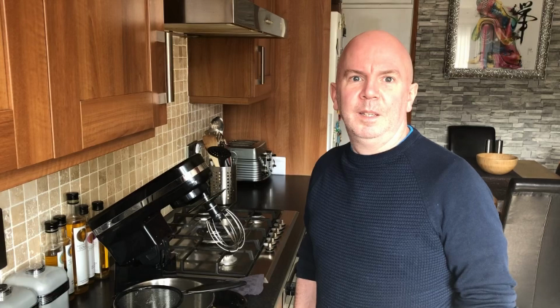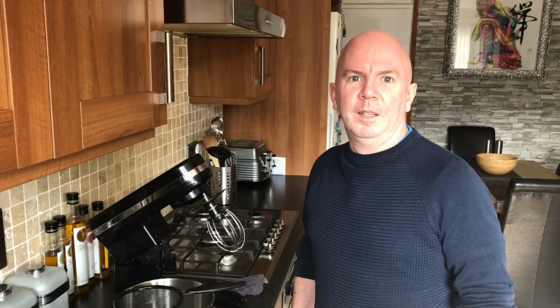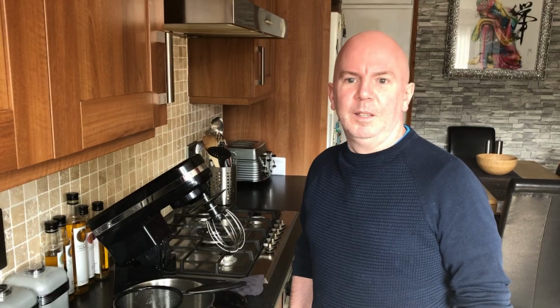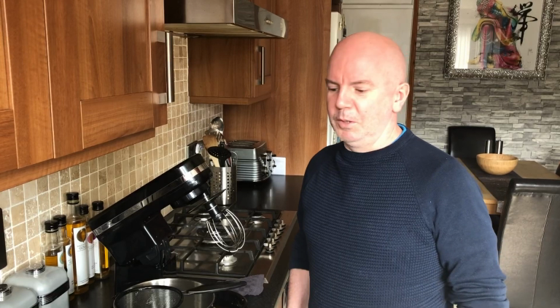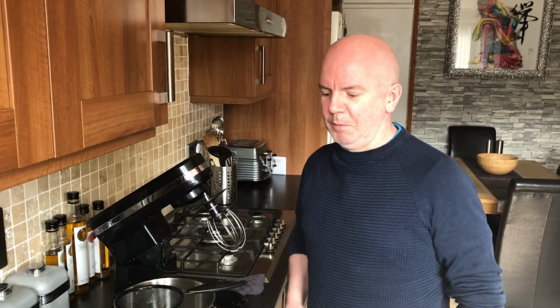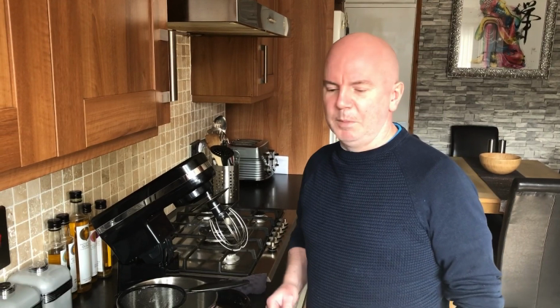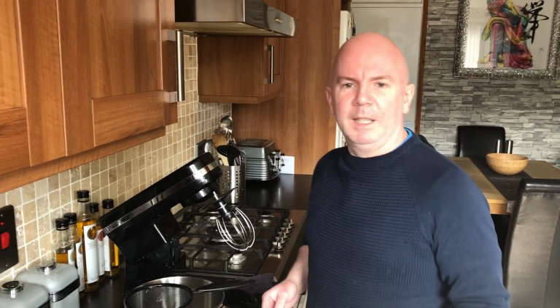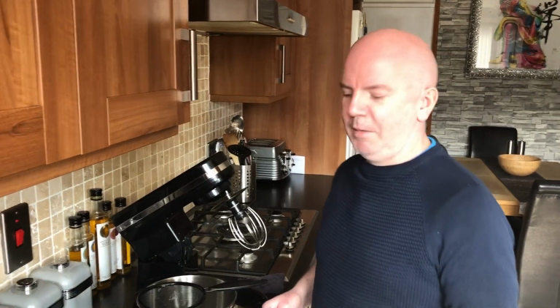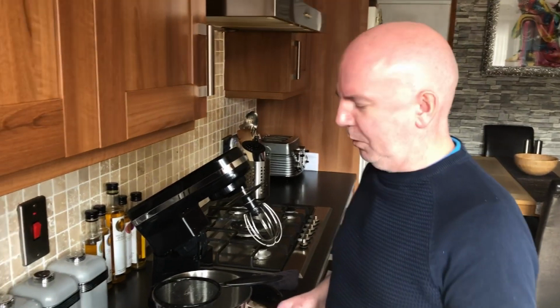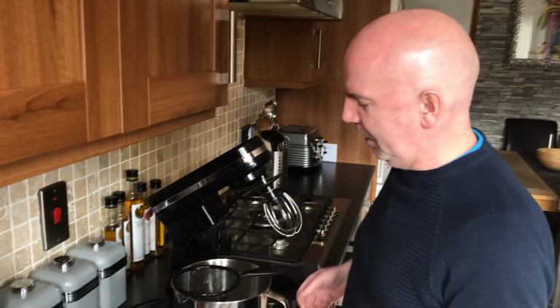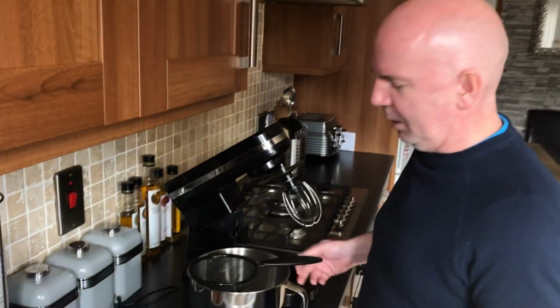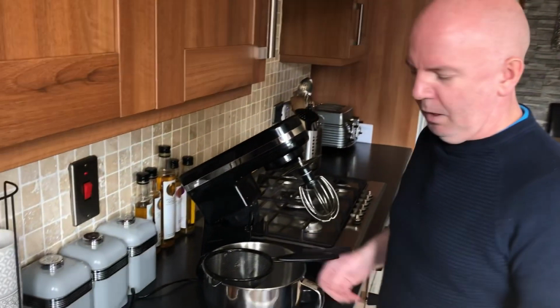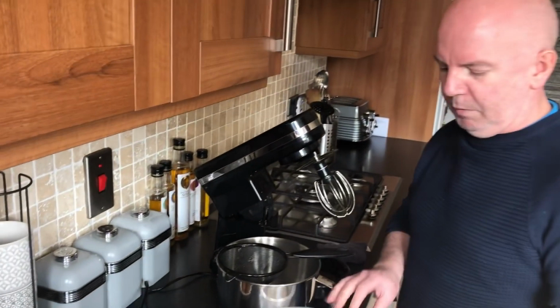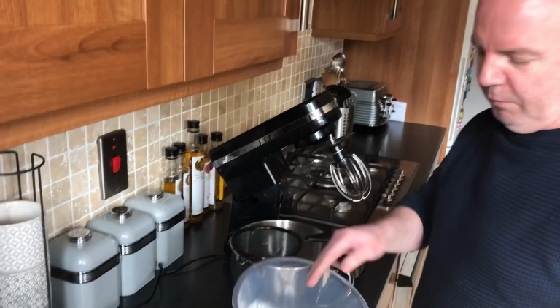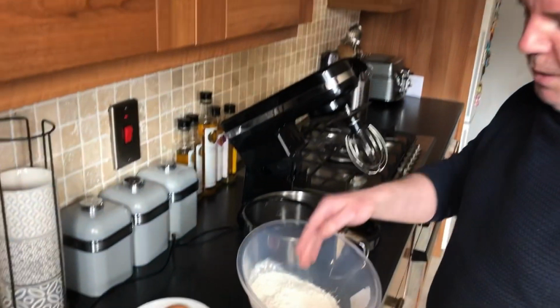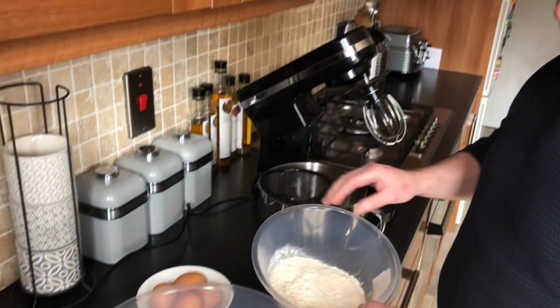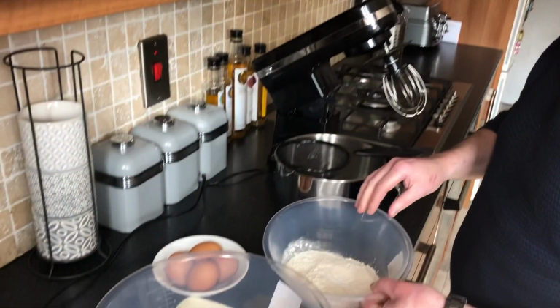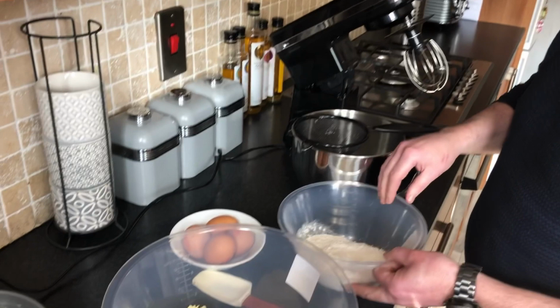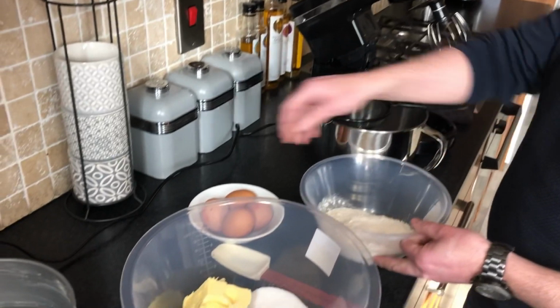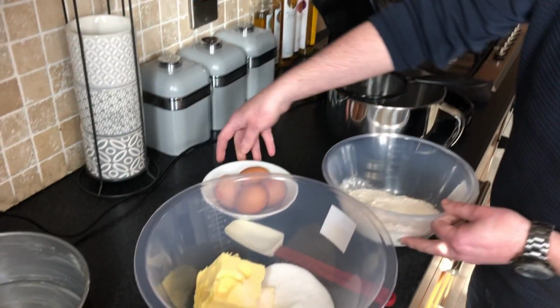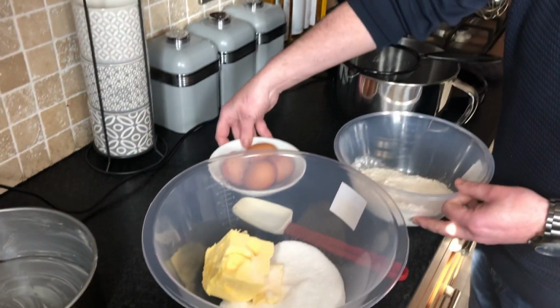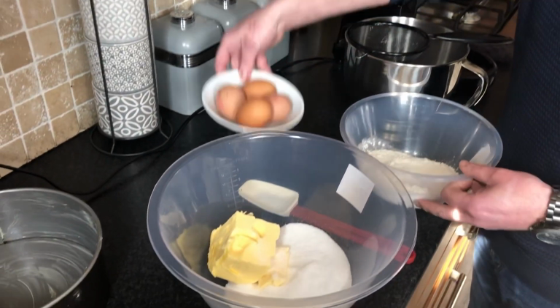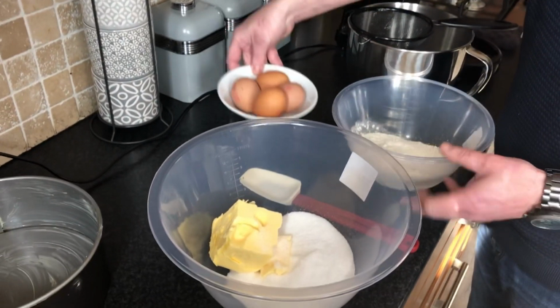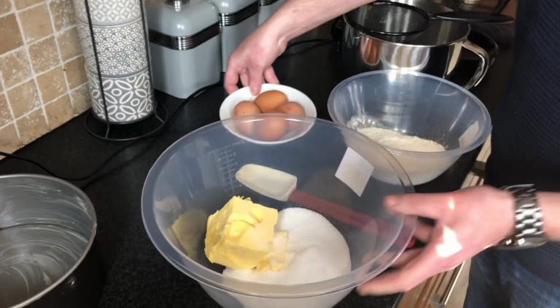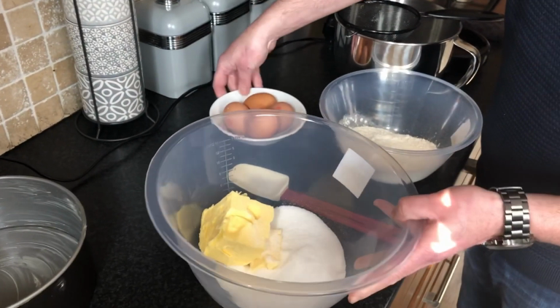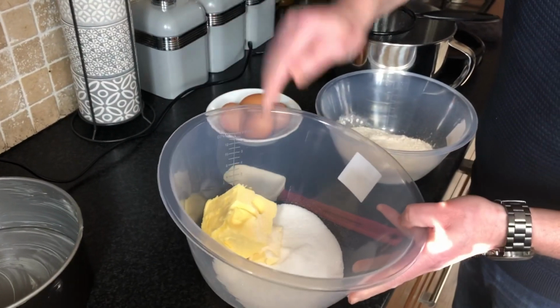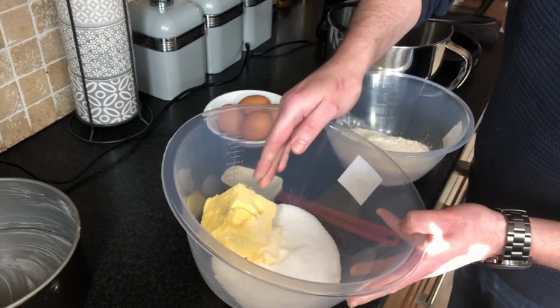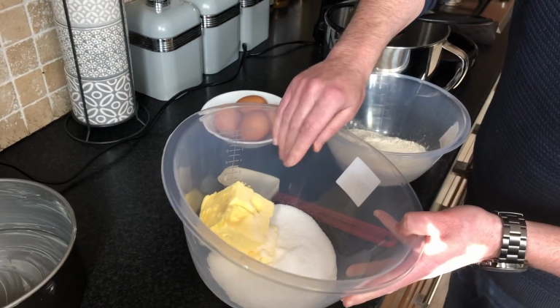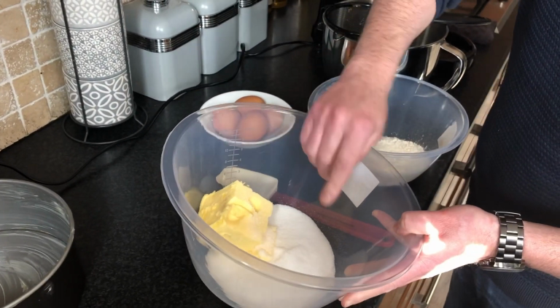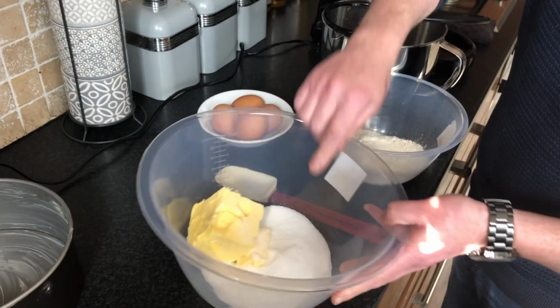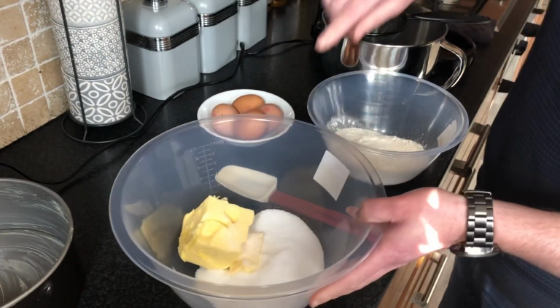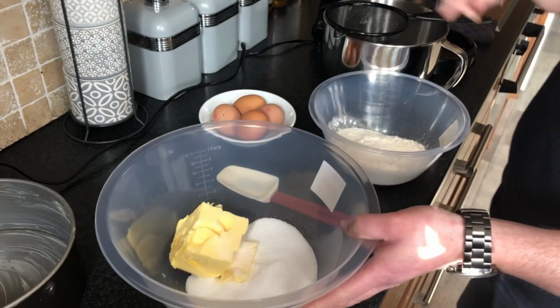Hello folks, today we're going to make a Victoria sponge. We've got our flour and our baking soda, we've got our eggs, we've got our soft butter and we've got our caster sugar.